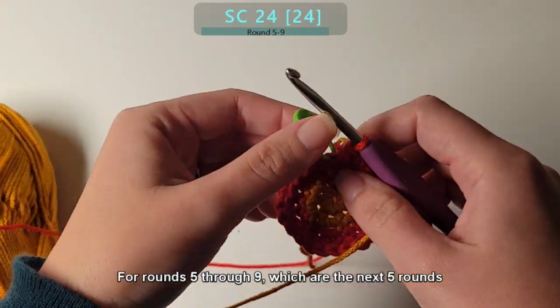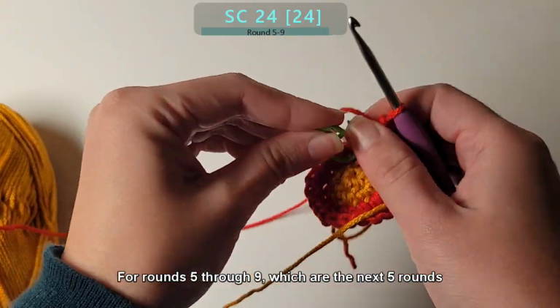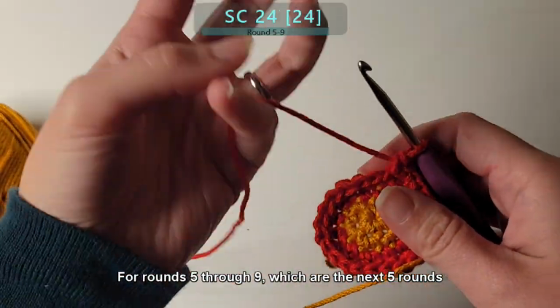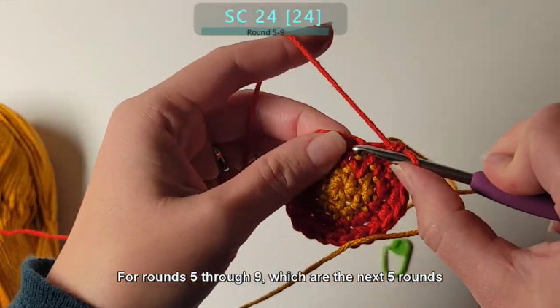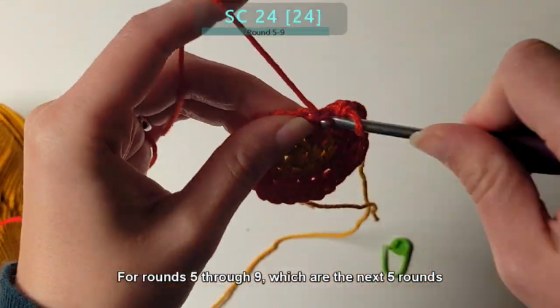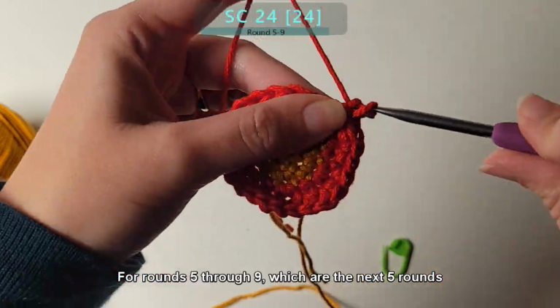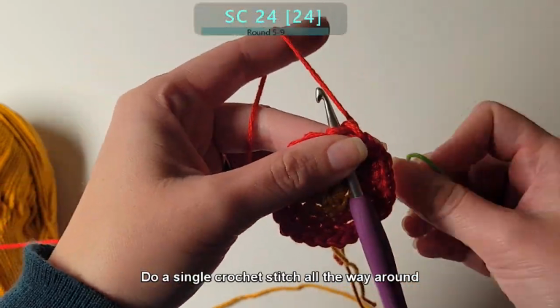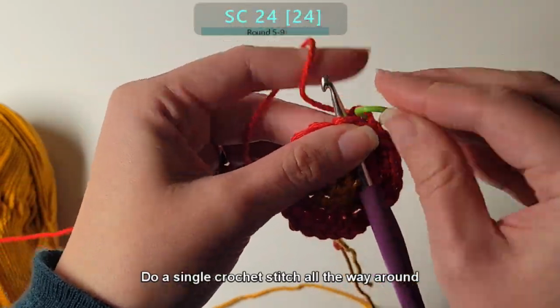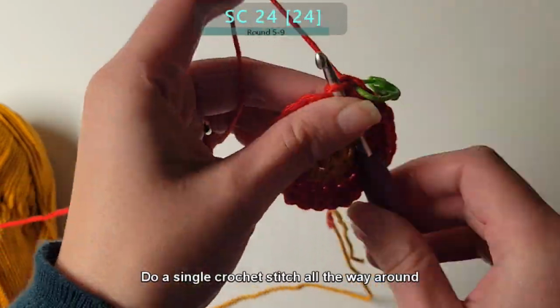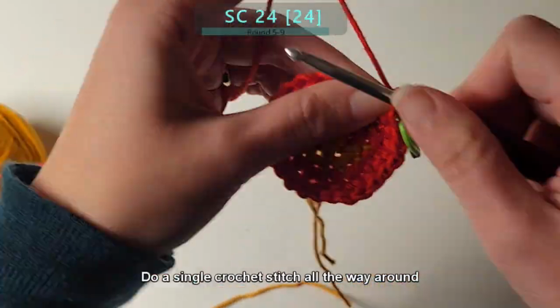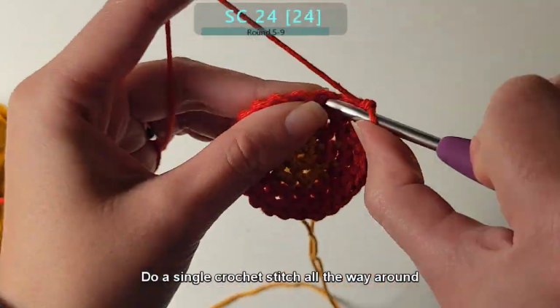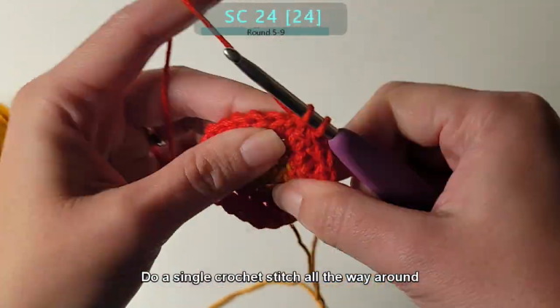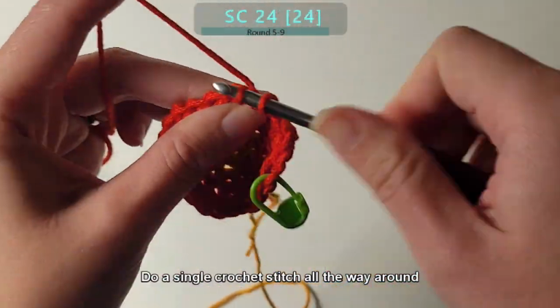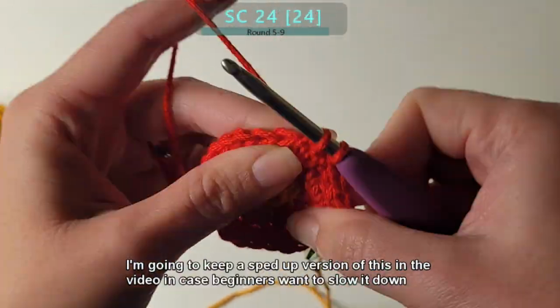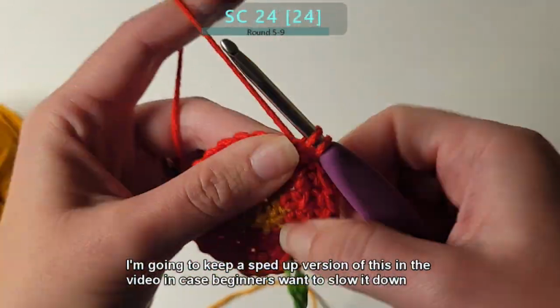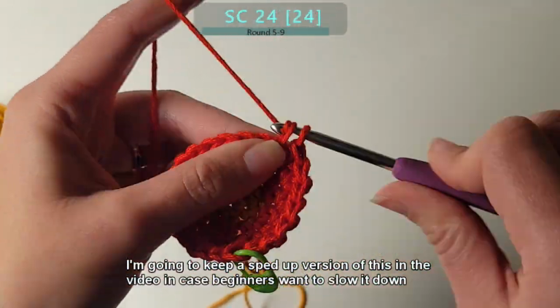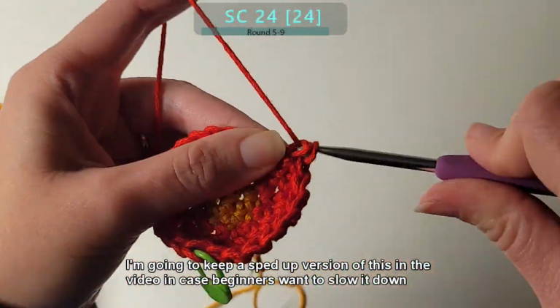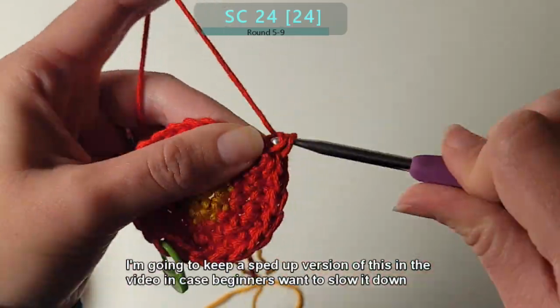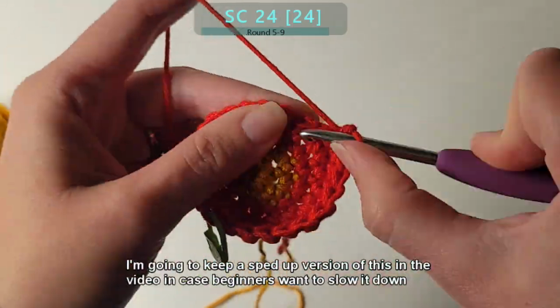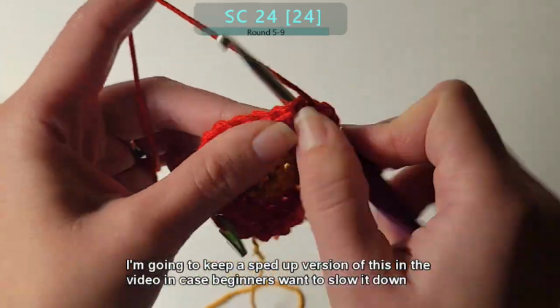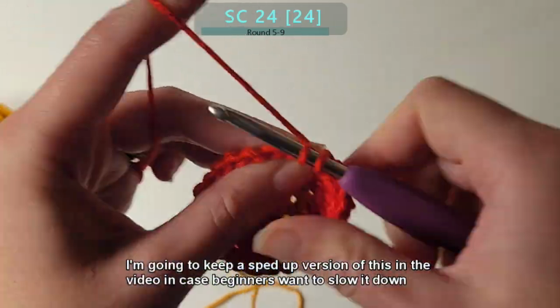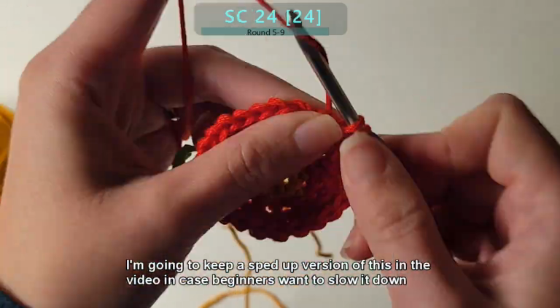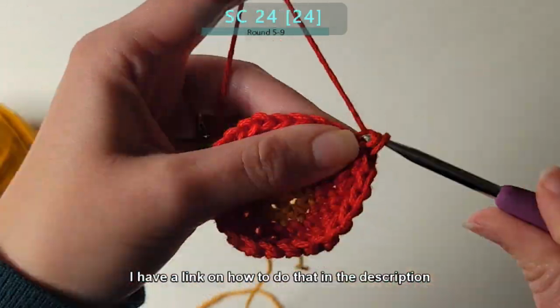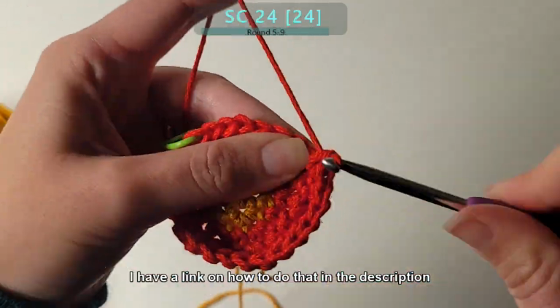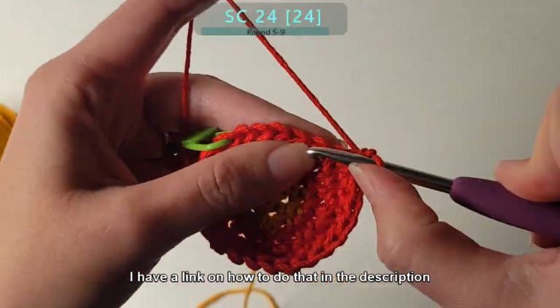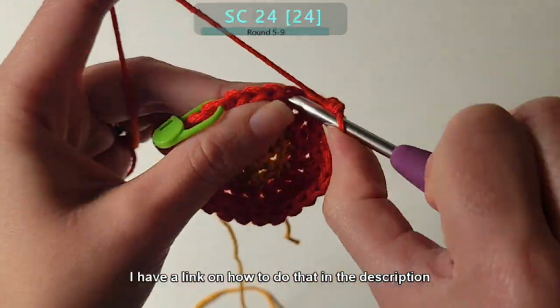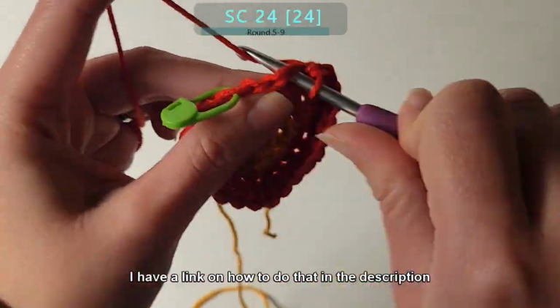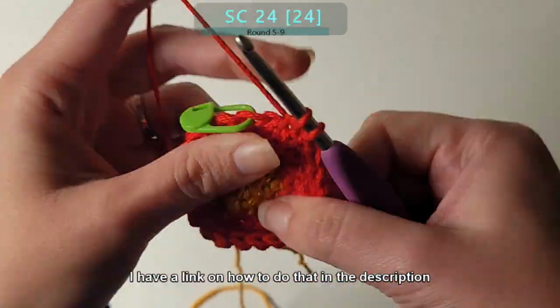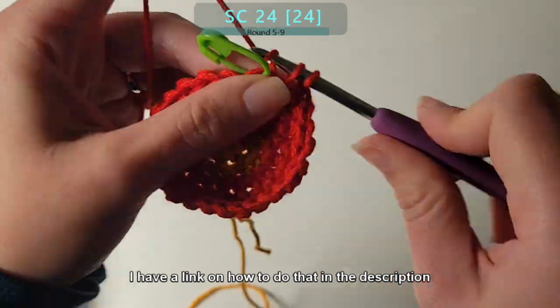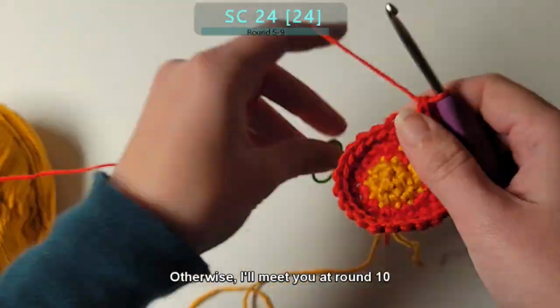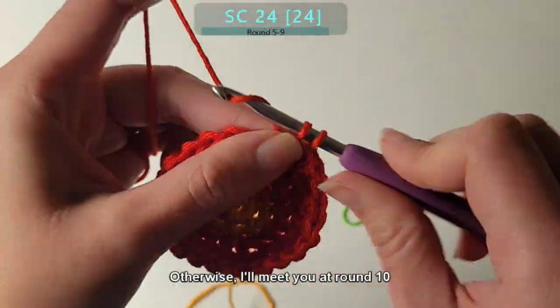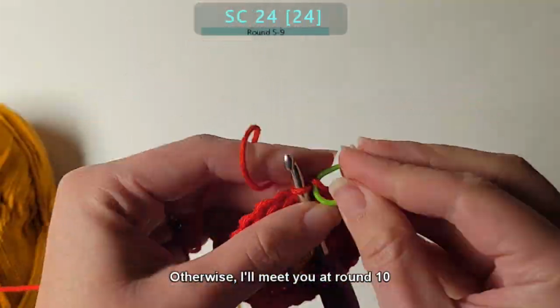For rounds 5 through 9, which are the next 5 rounds, do a single crochet stitch all the way around. I'm going to keep a sped-up version of this in the video in case beginners want to slow it down. I have a link on how to do that in the description. Otherwise, I'll meet you at round 10.